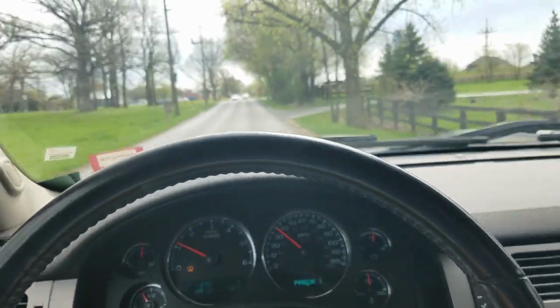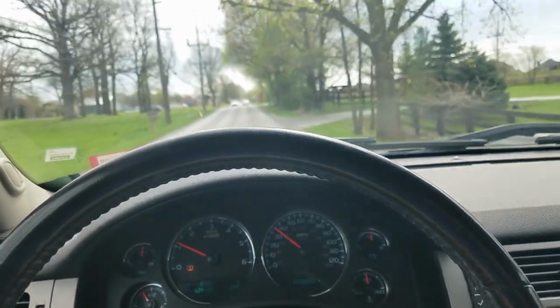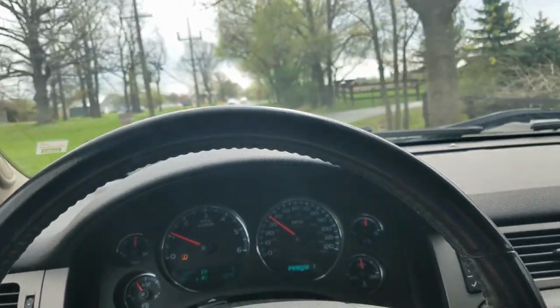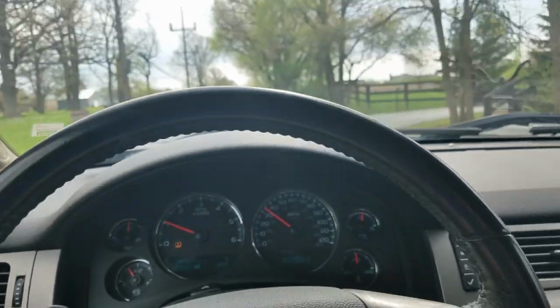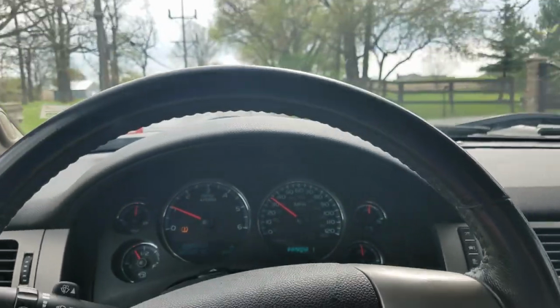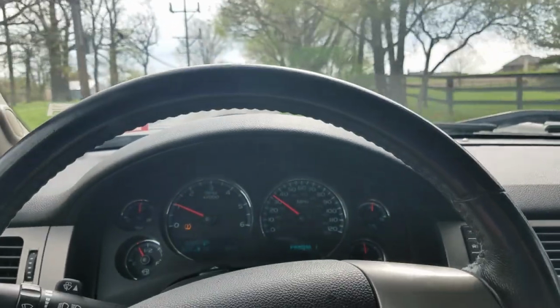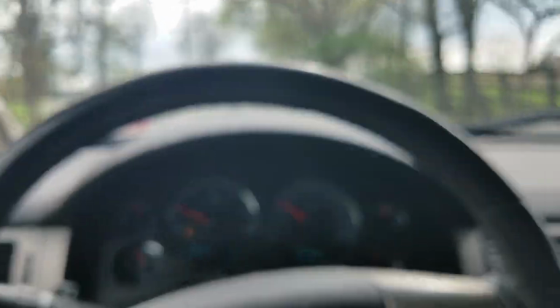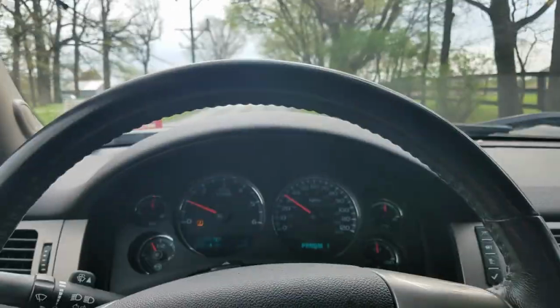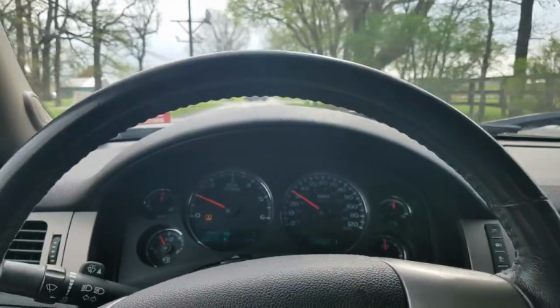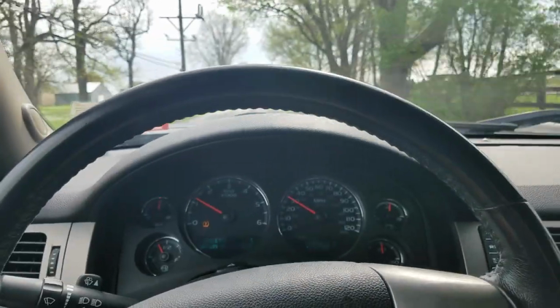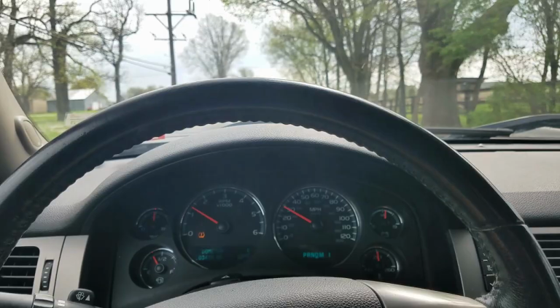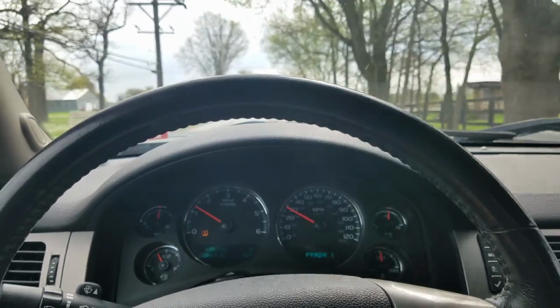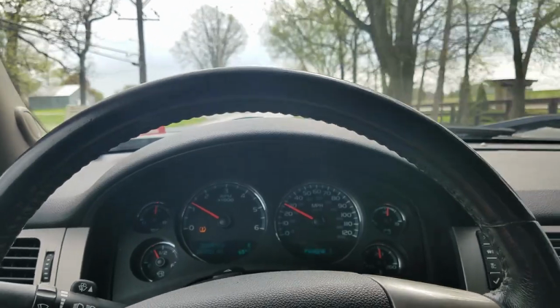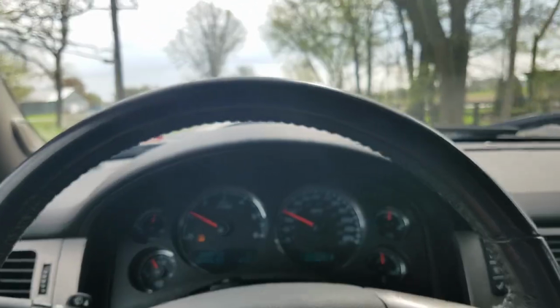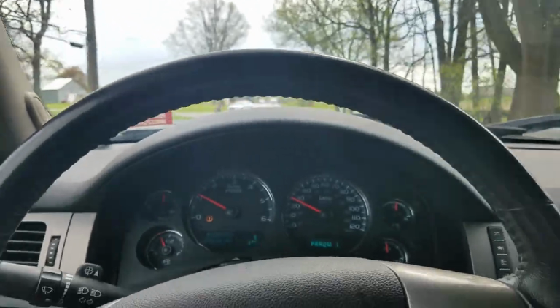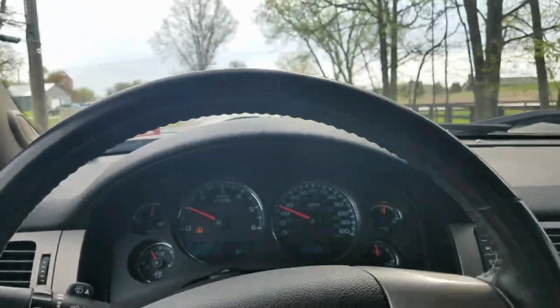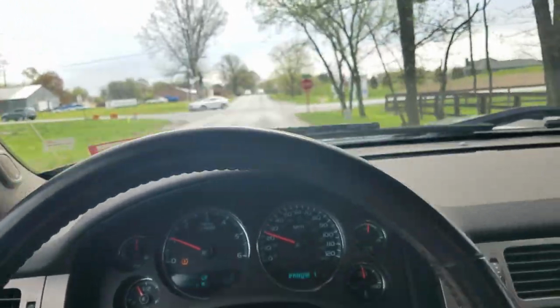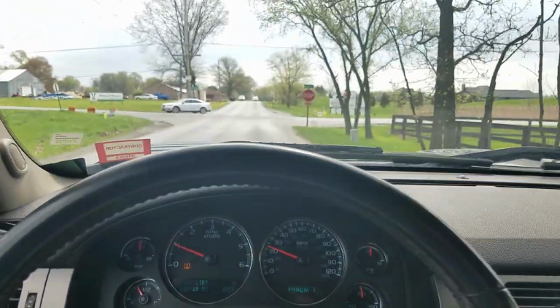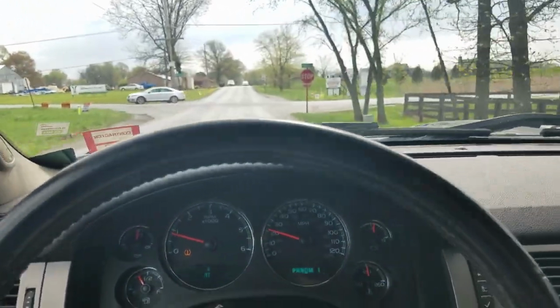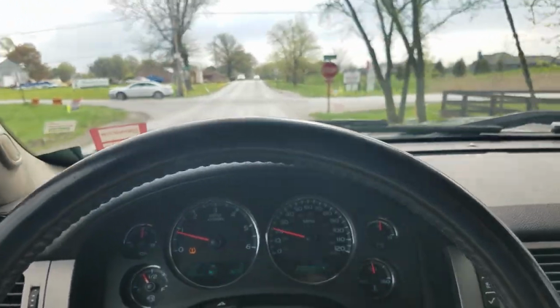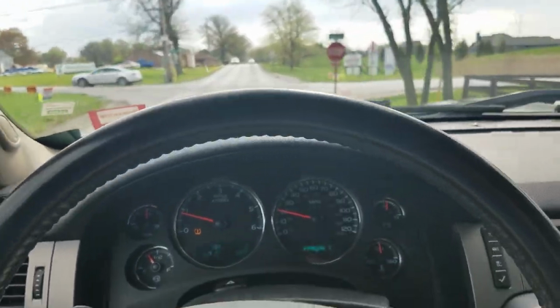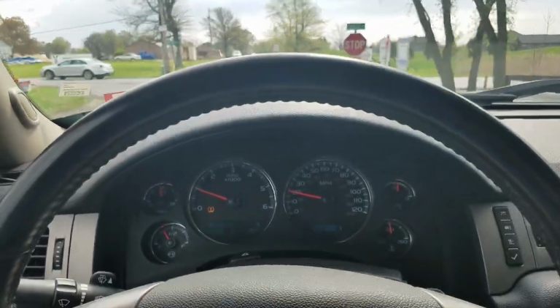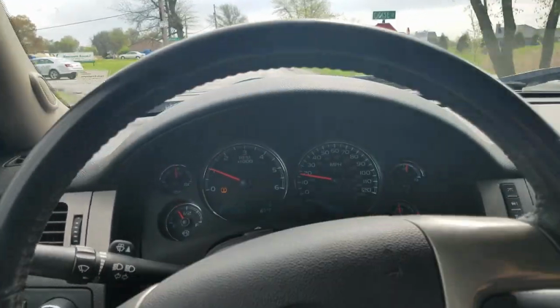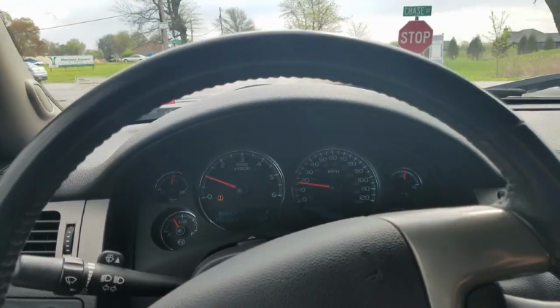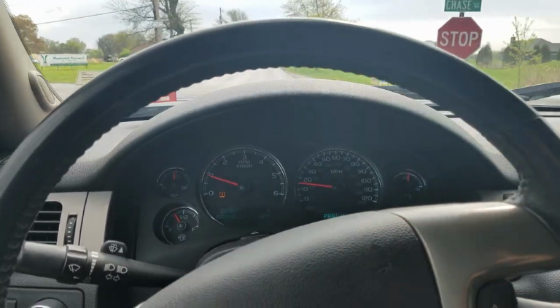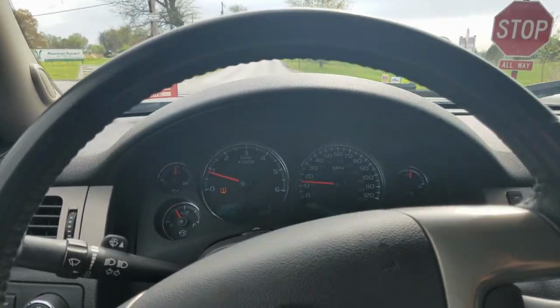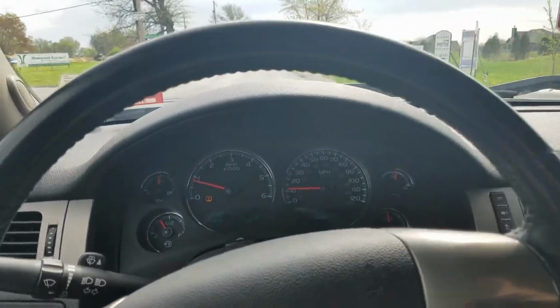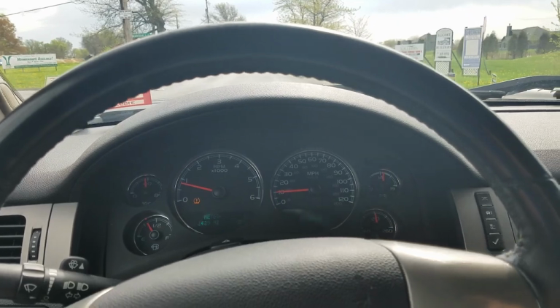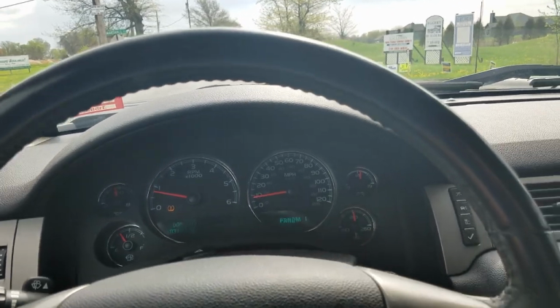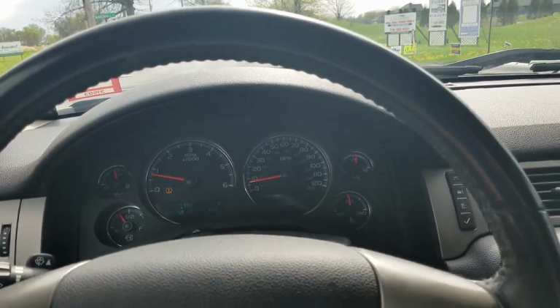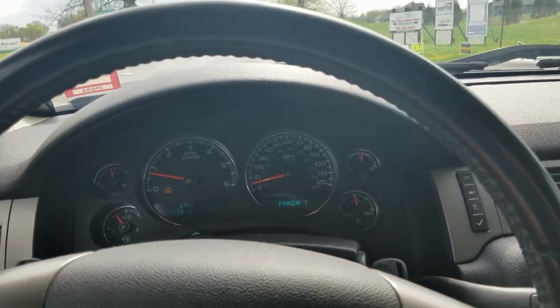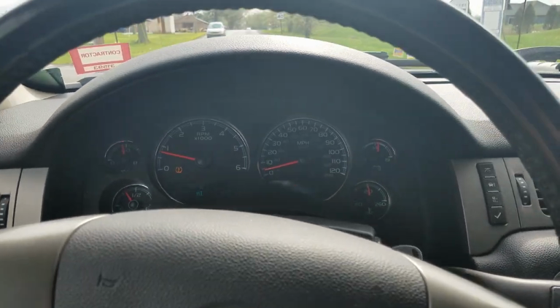So if you've got a steering wheel wobble, you might have a bent rim or possibly just a wheel that's out of balance. Alright, adios.